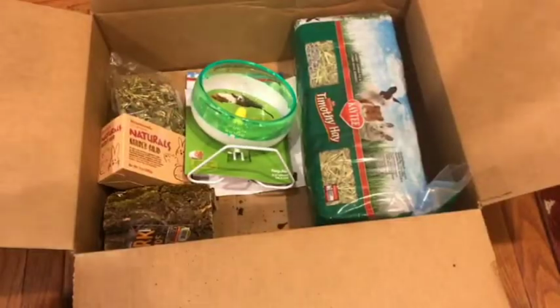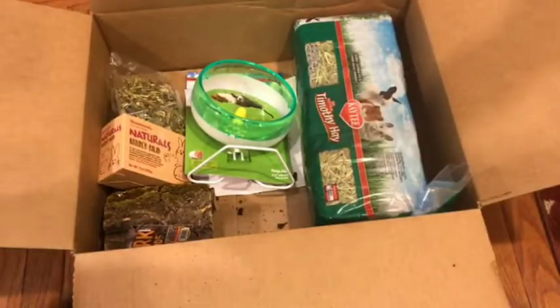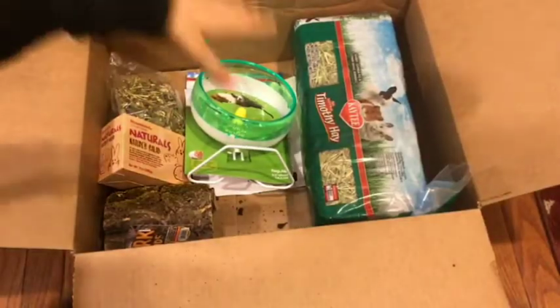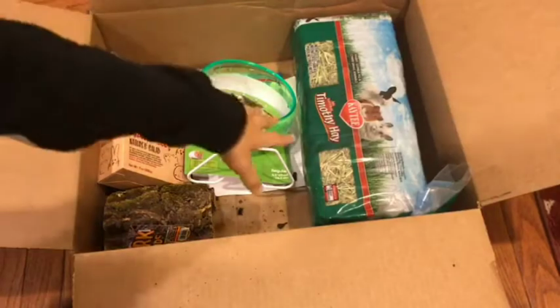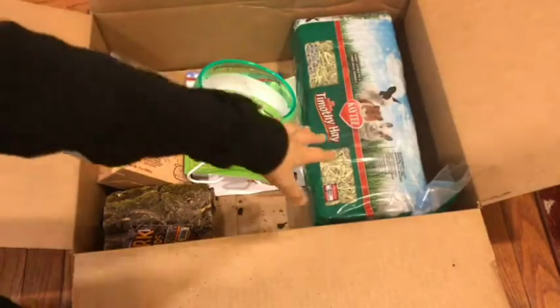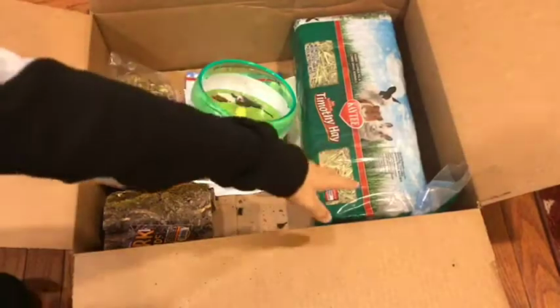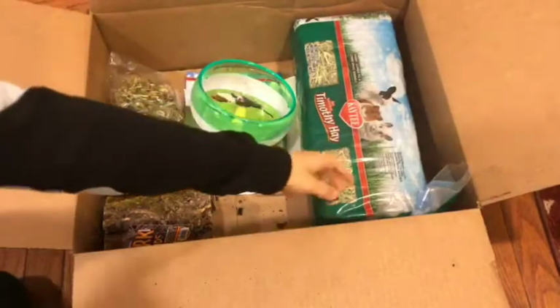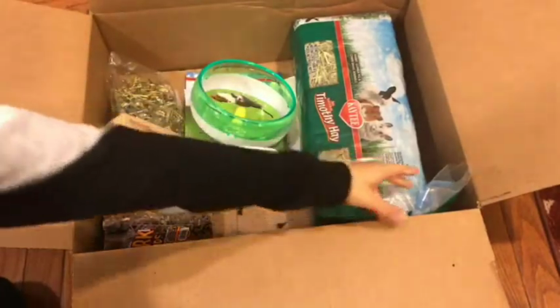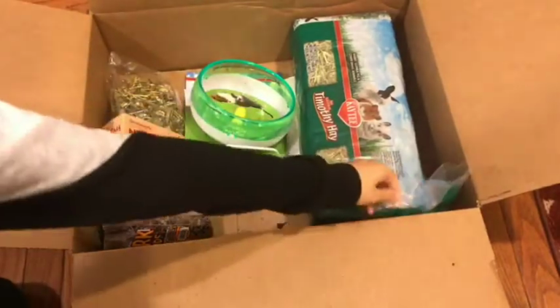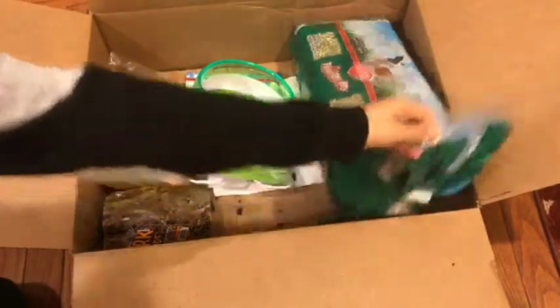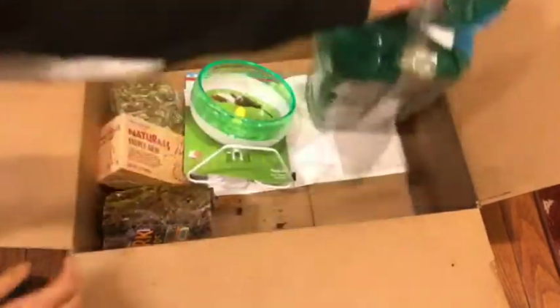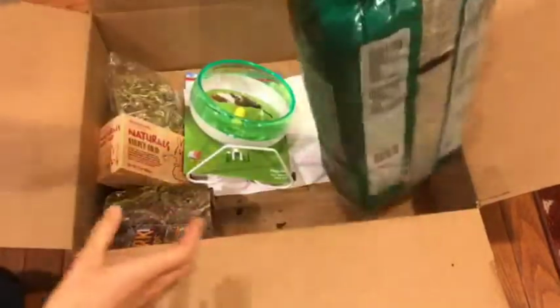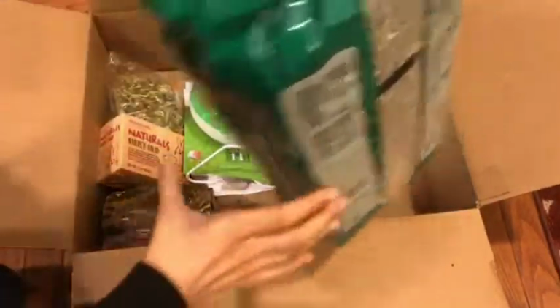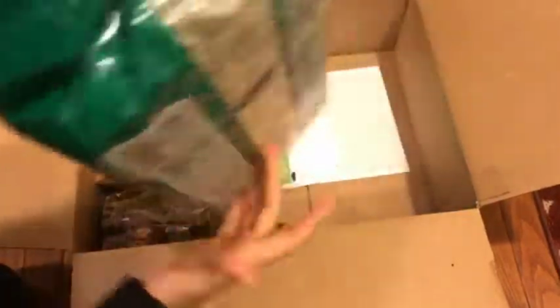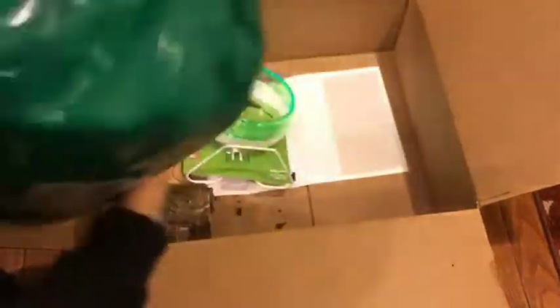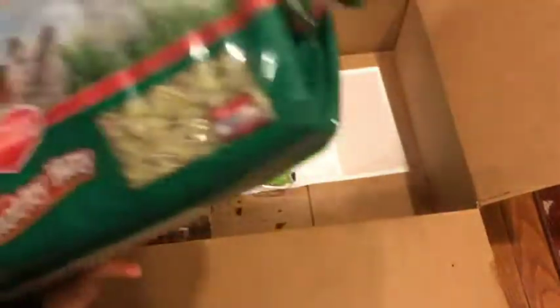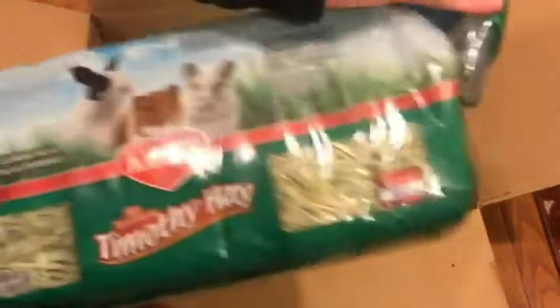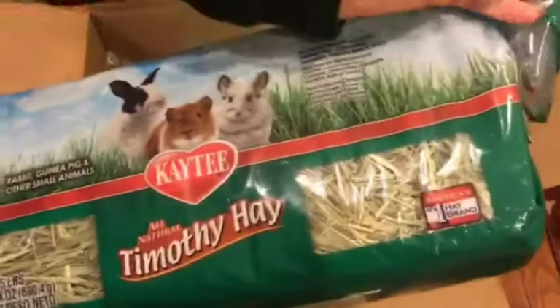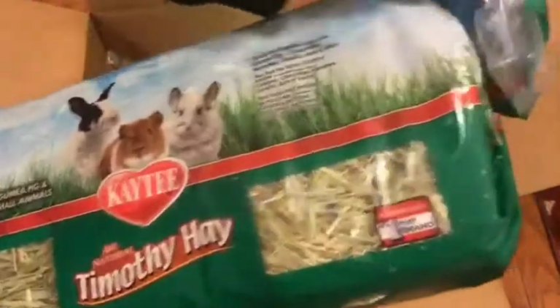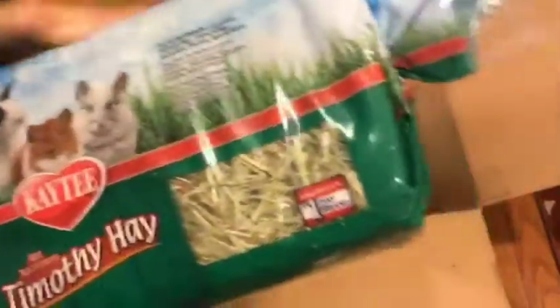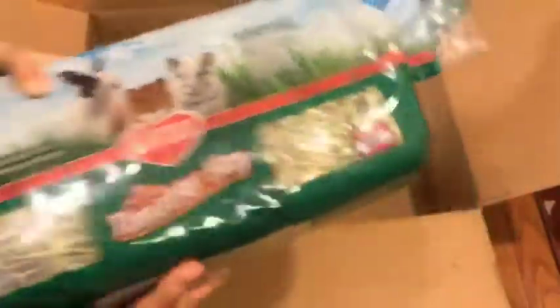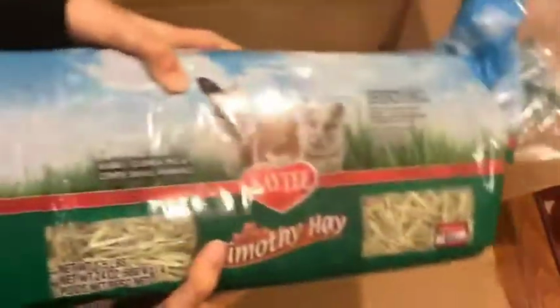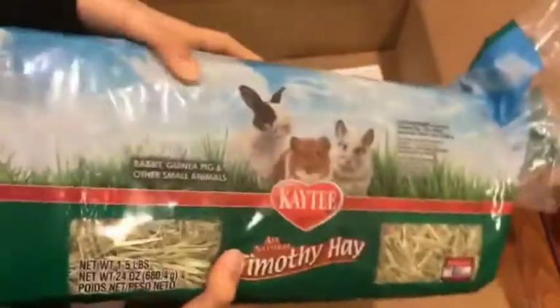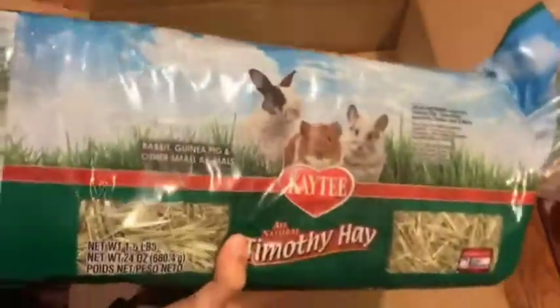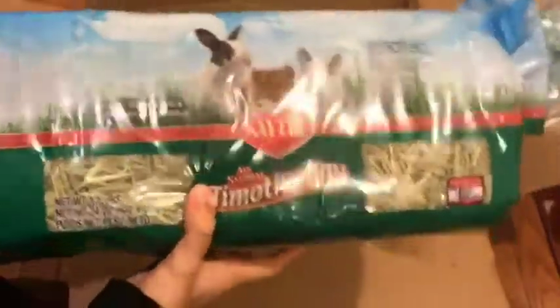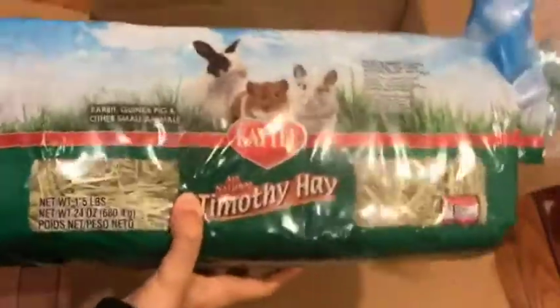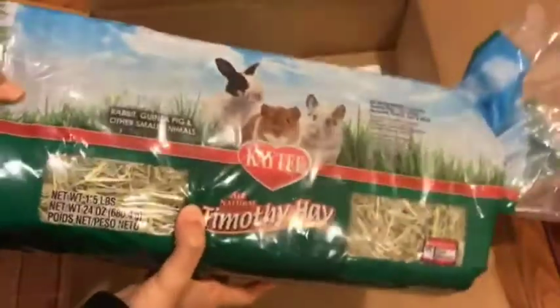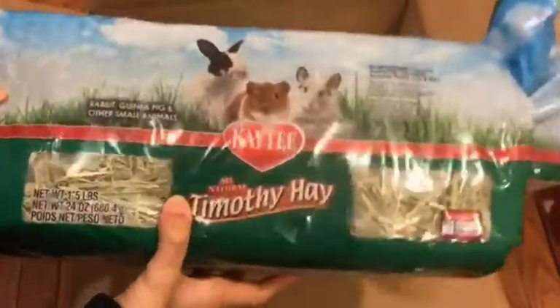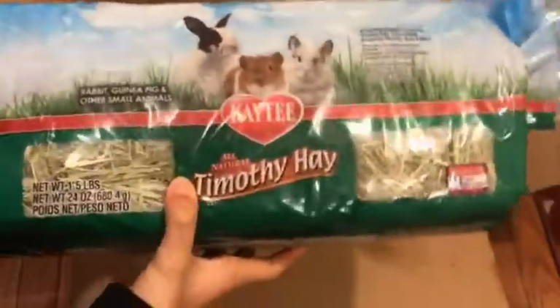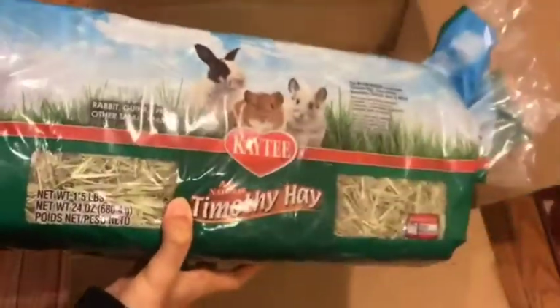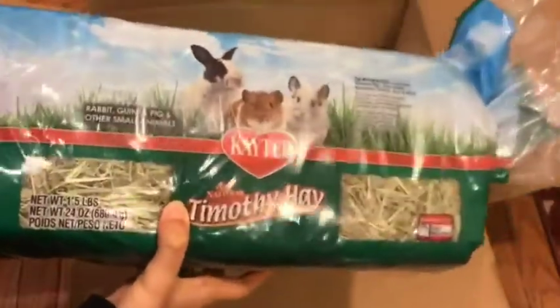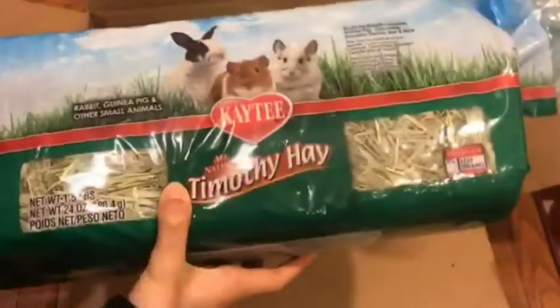The last item that I got is some Timothy hay, which I think will provide a lot of enrichment for them.